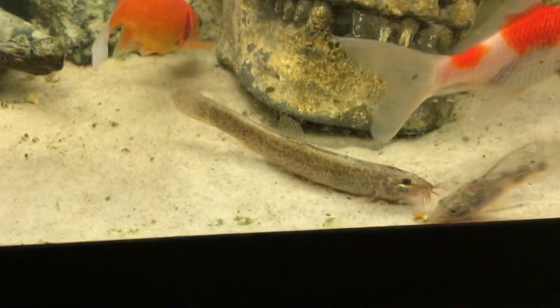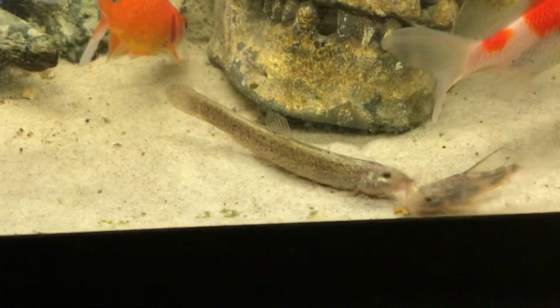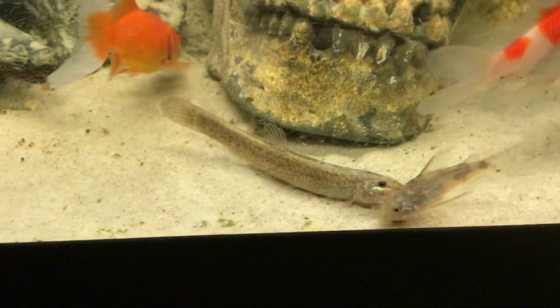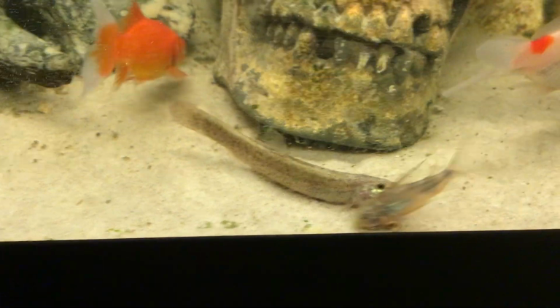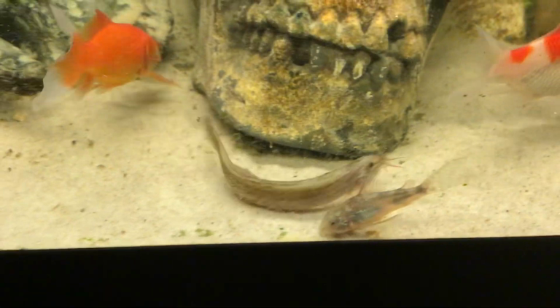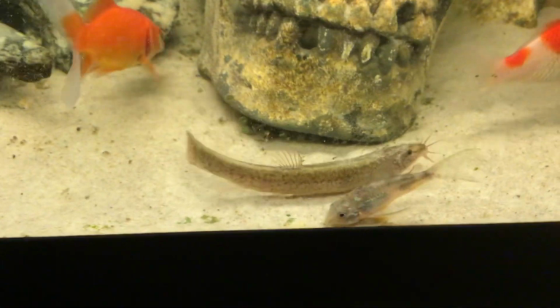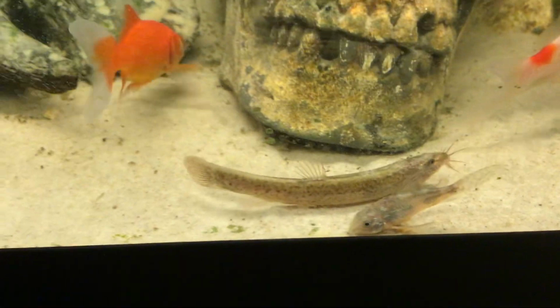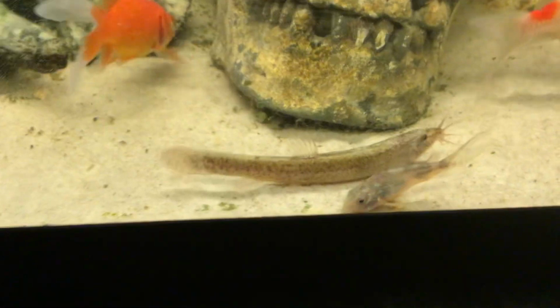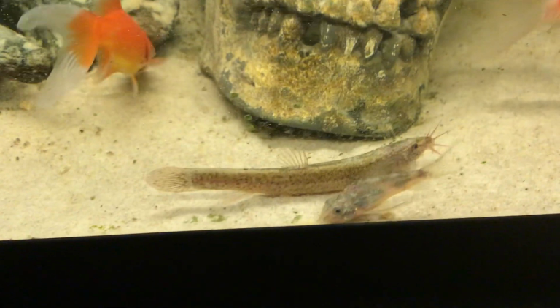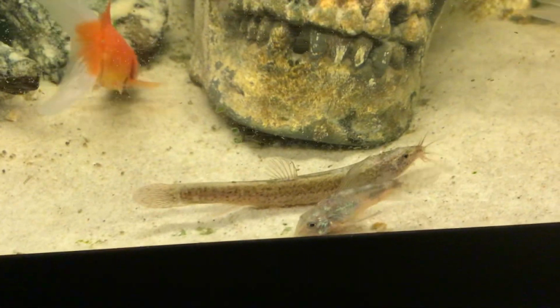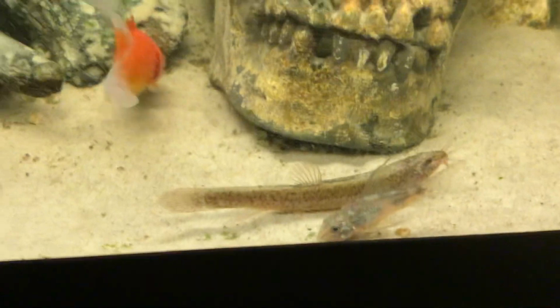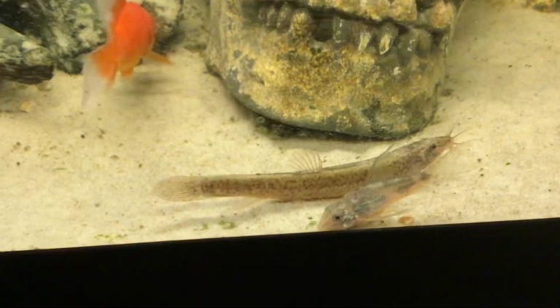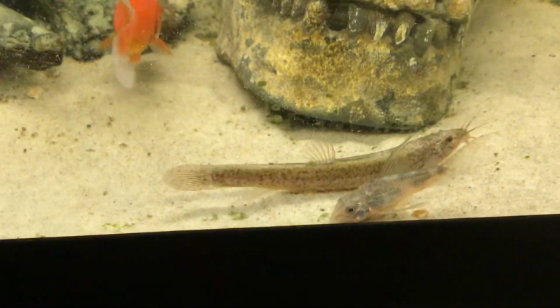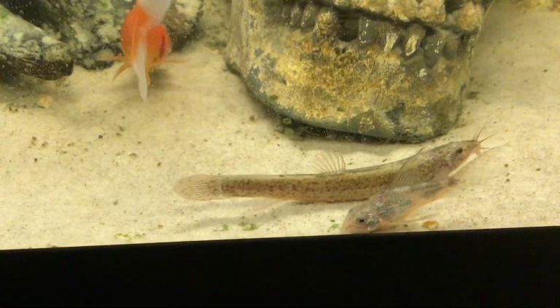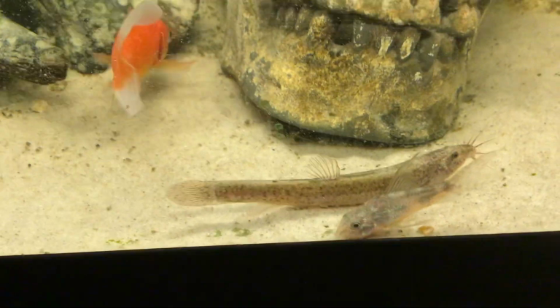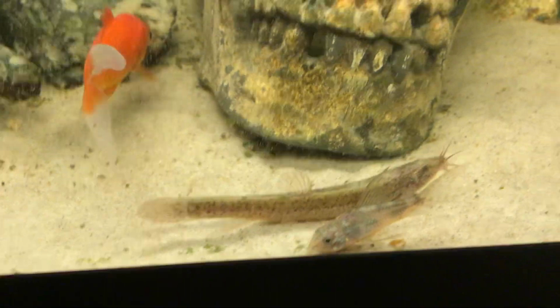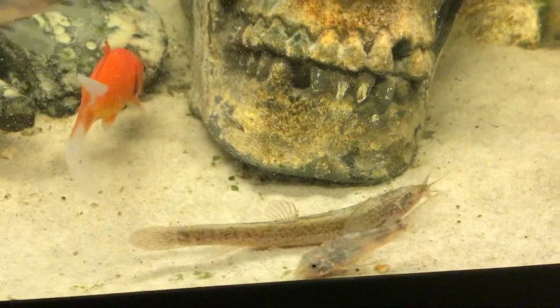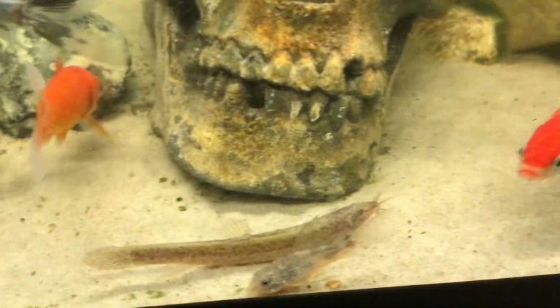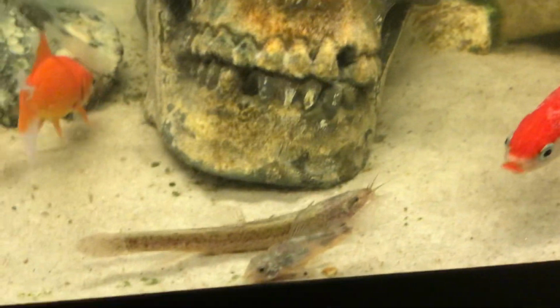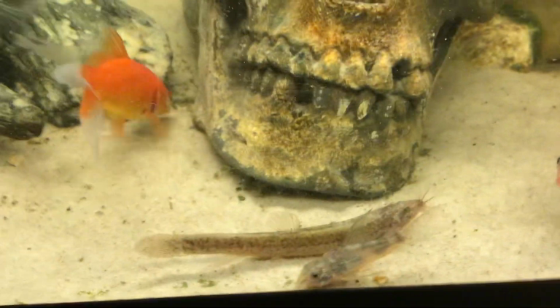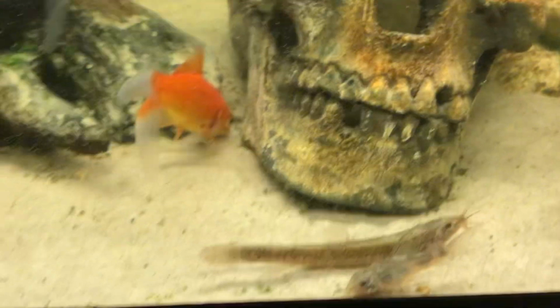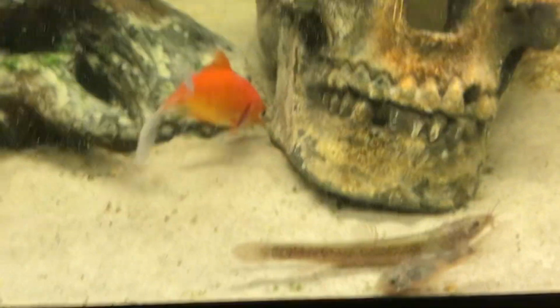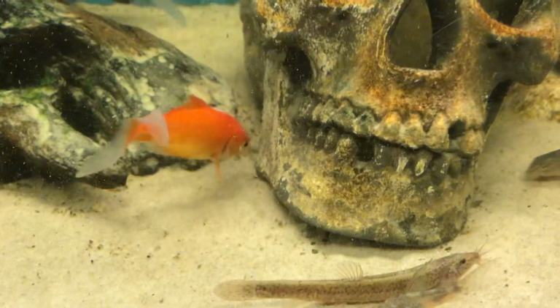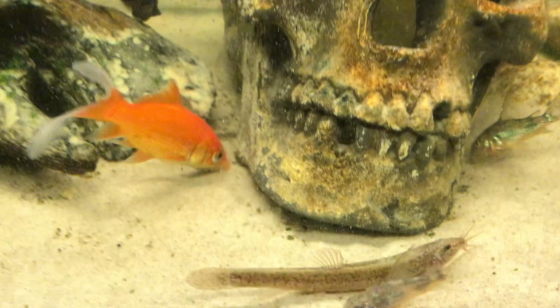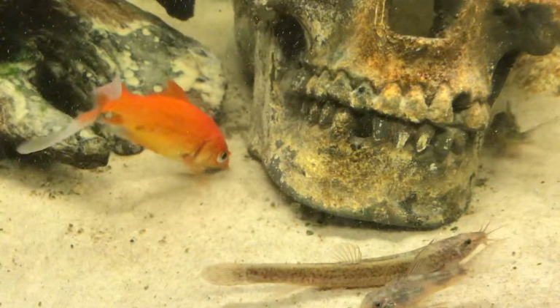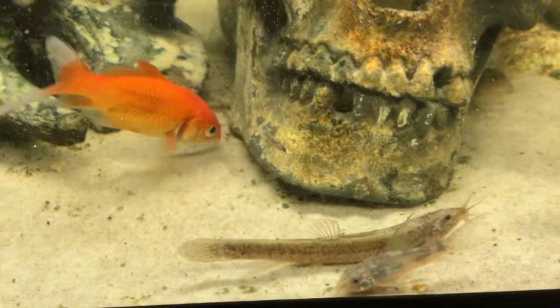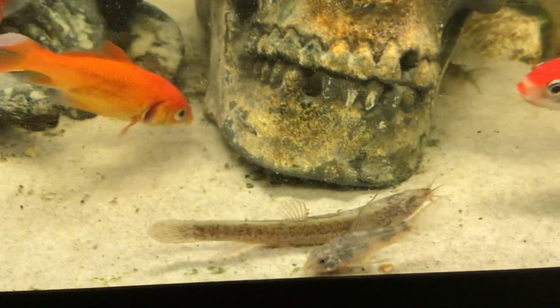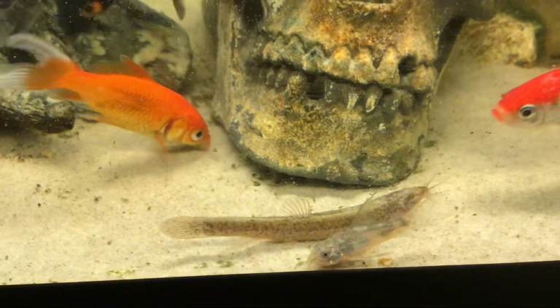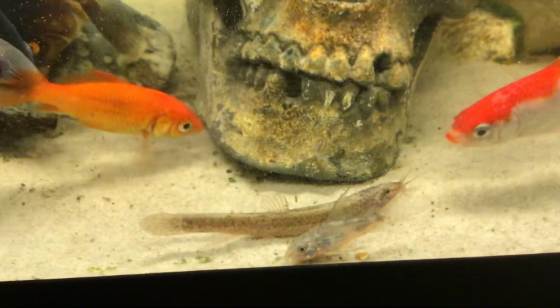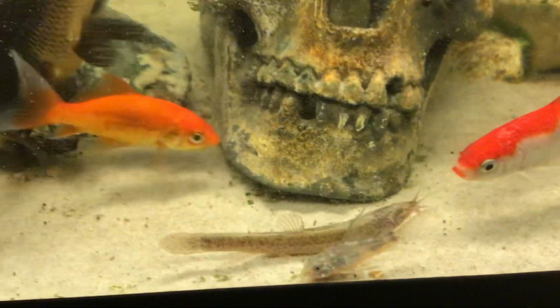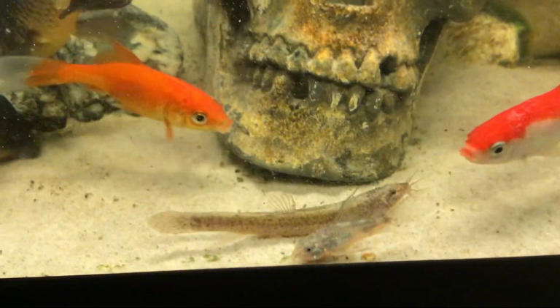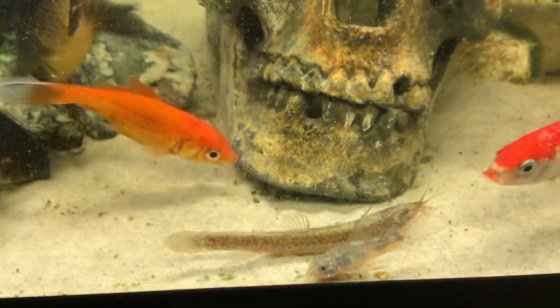I'll have to Google the growth rate of weather loach because it eats a fair bit. I mean, it's all protein food — high protein granules, flake, other pellets.